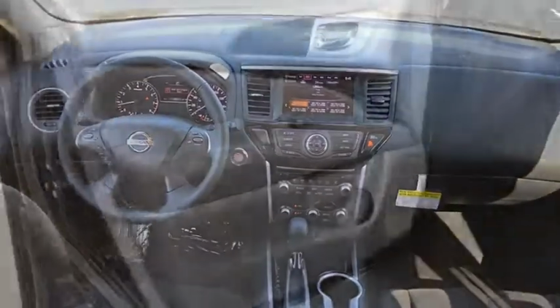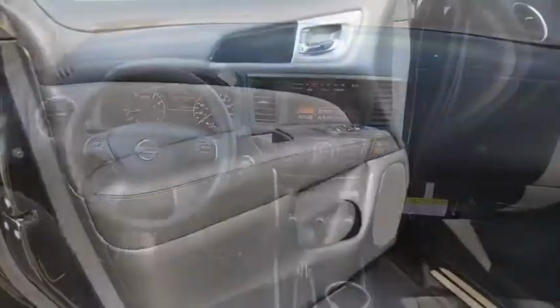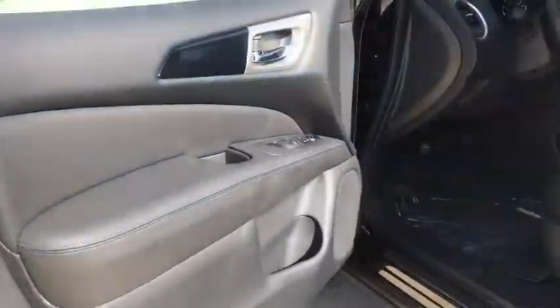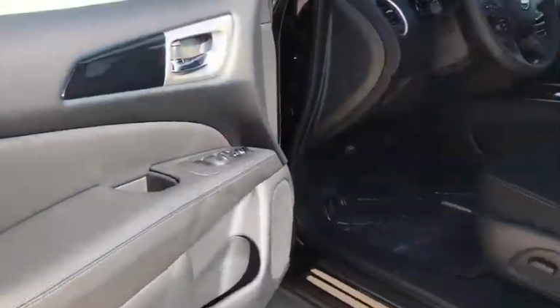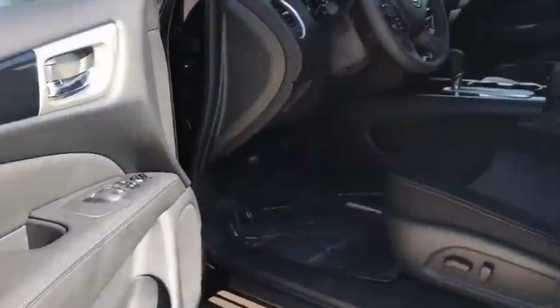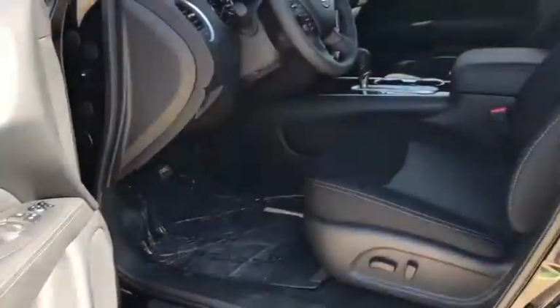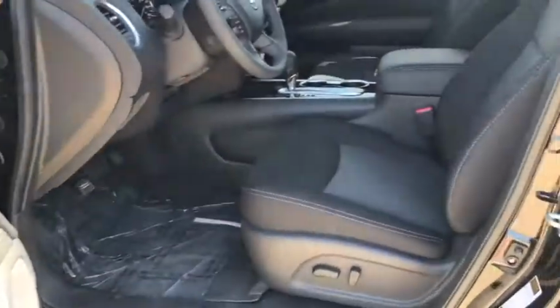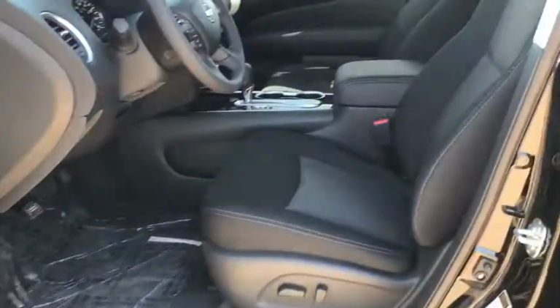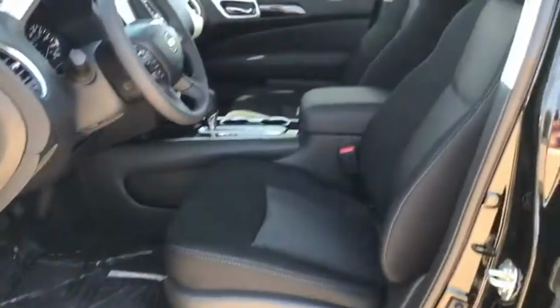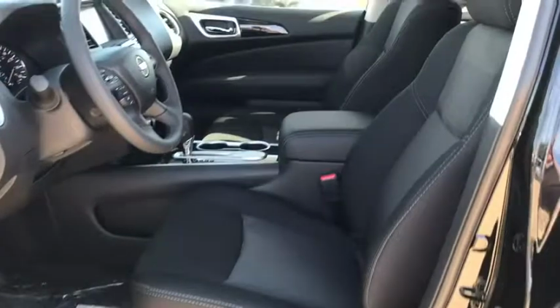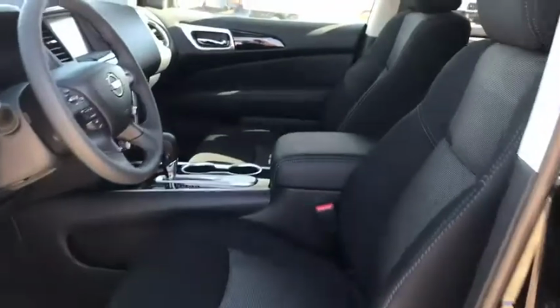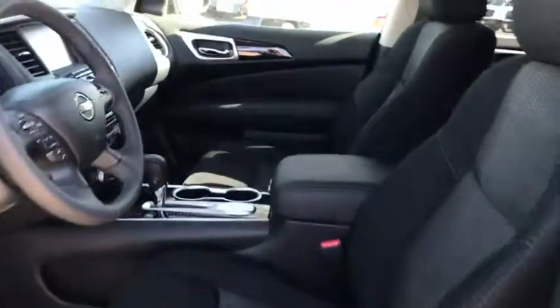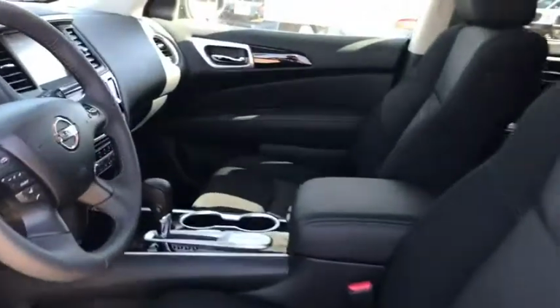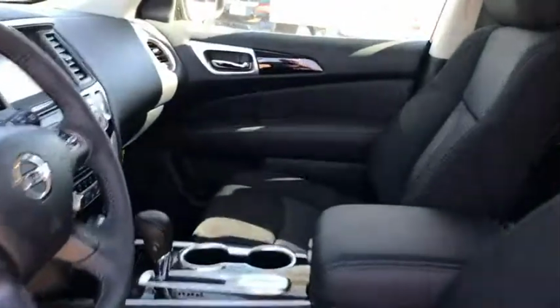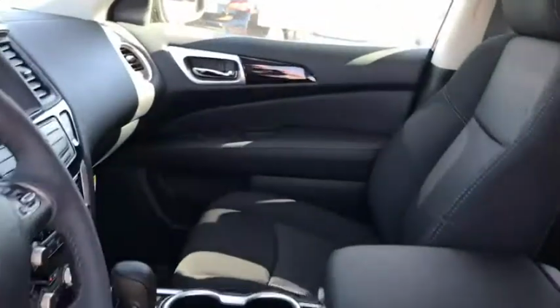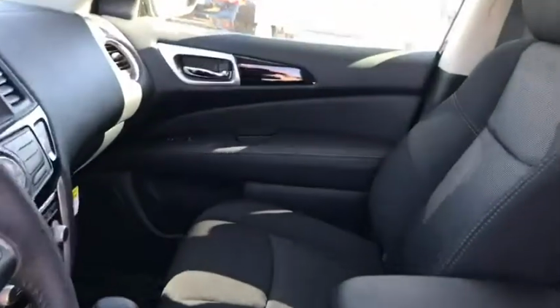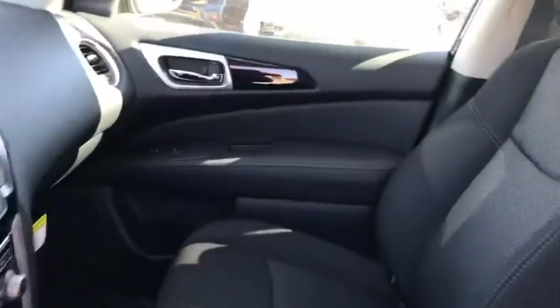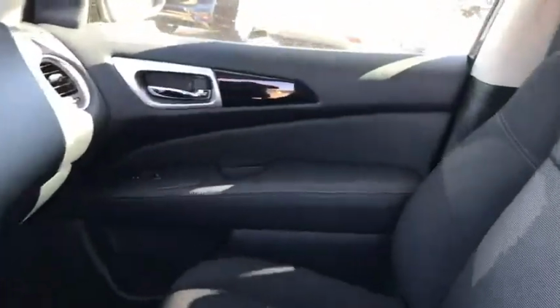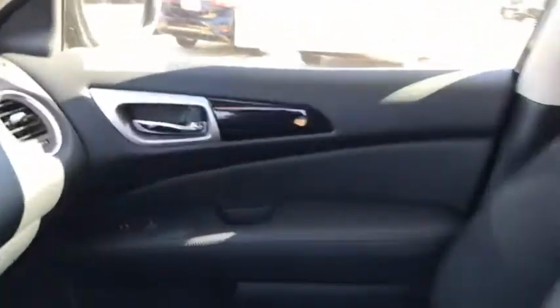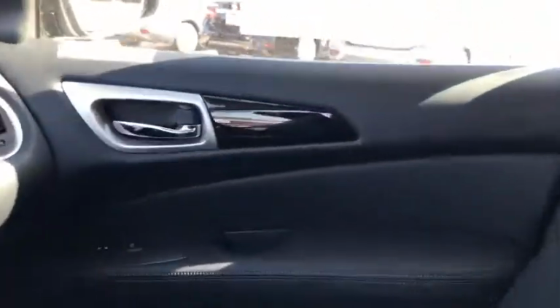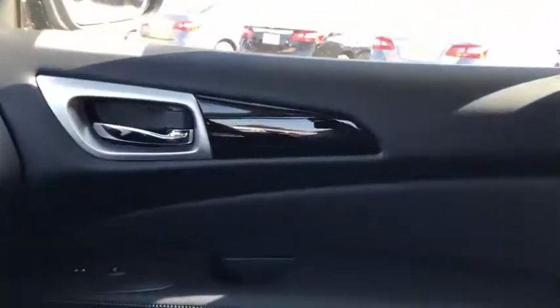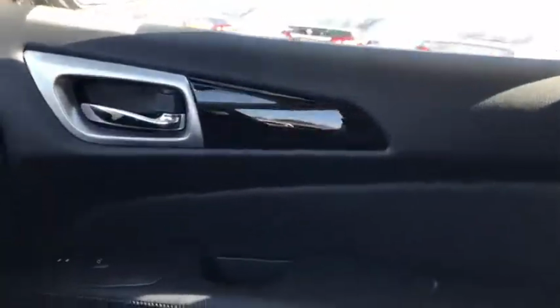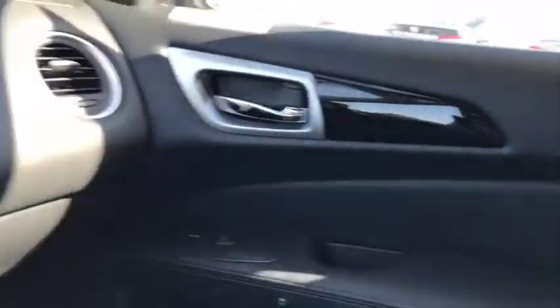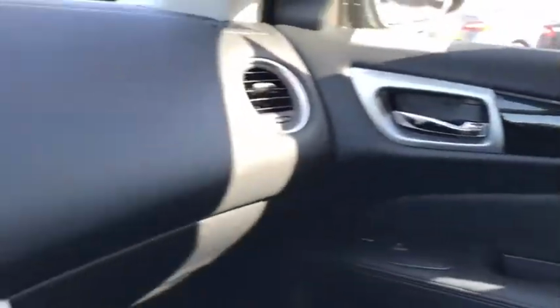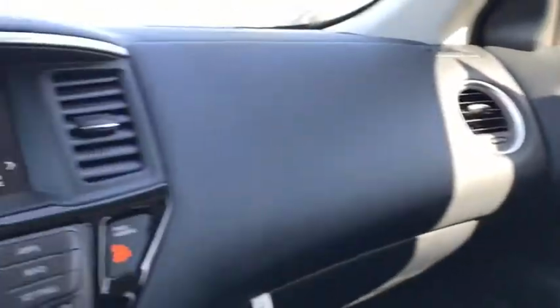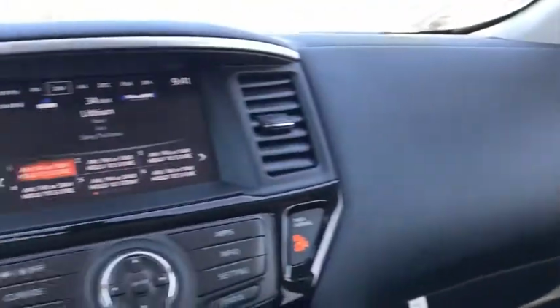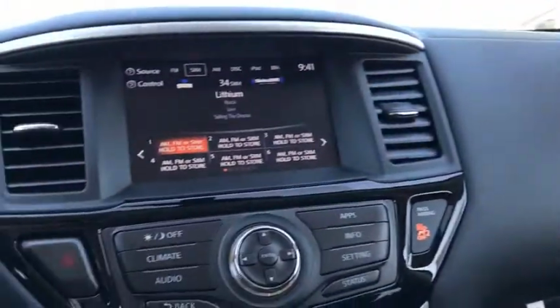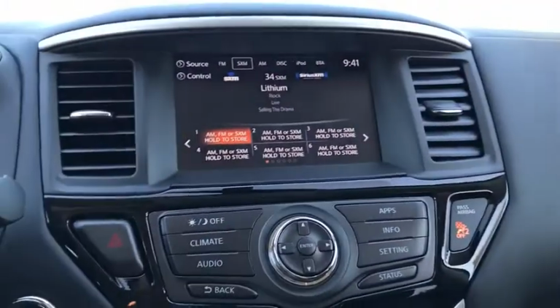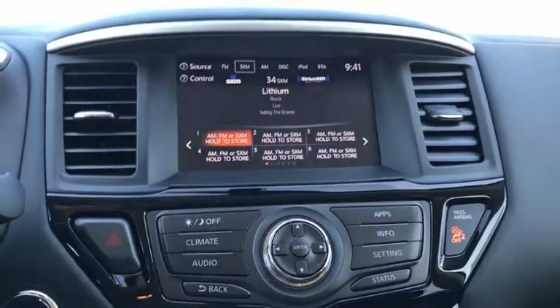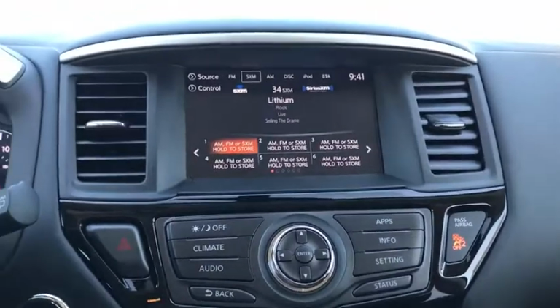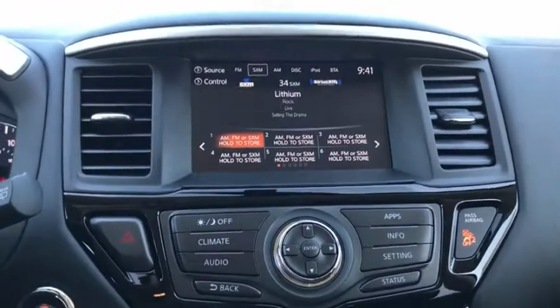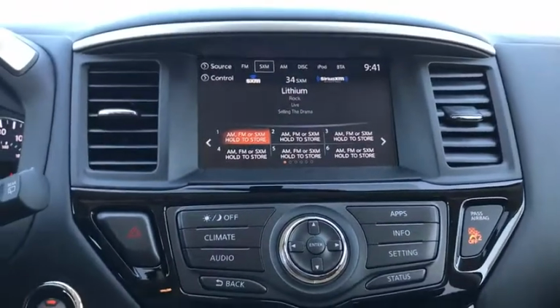Auto dimming rear view mirror, cruise control, keyless start, four wheel disc brakes, aluminum wheels, universal garage door opener, AM FM stereo radio, front wheel drive.